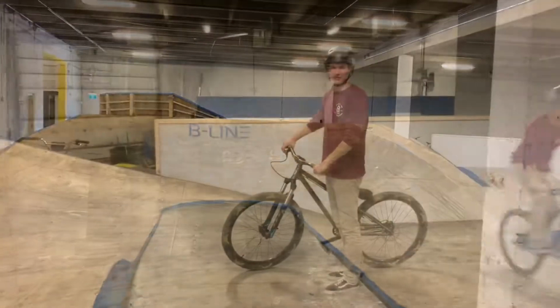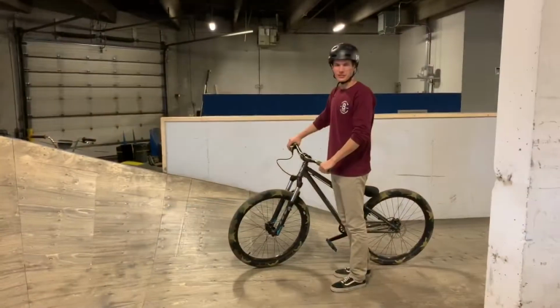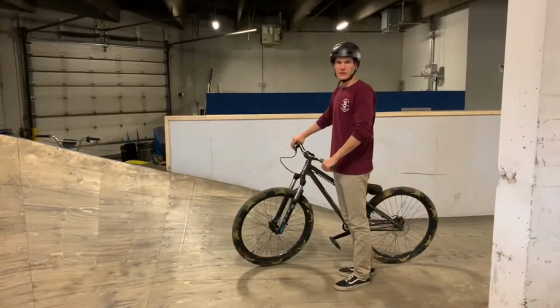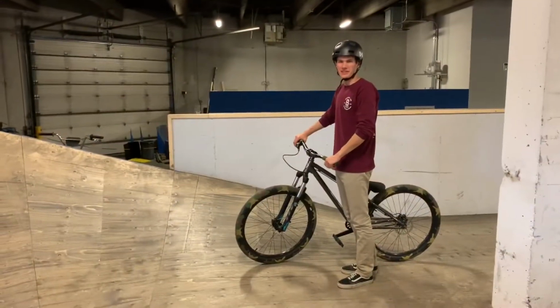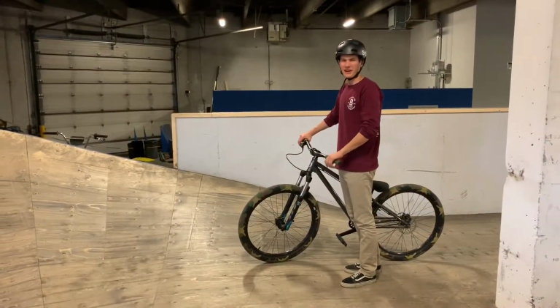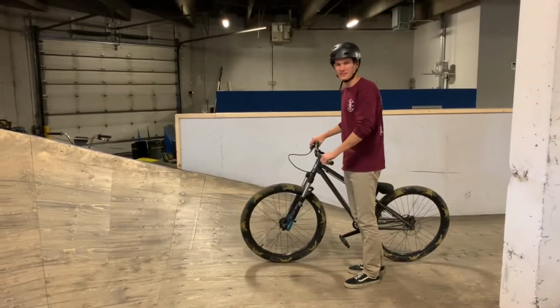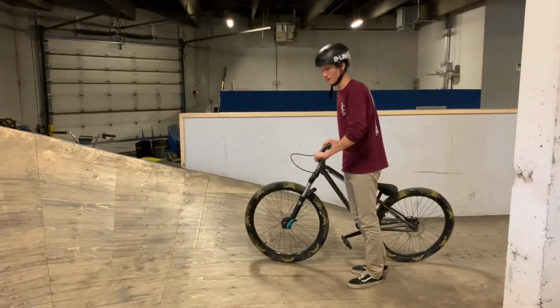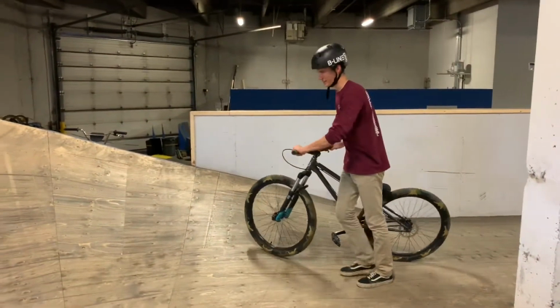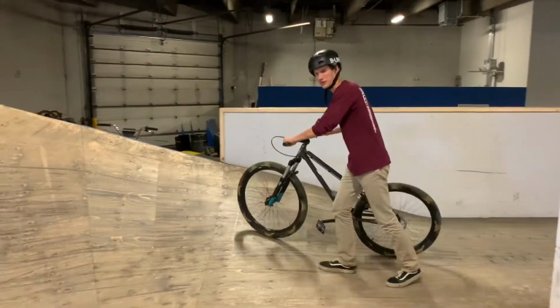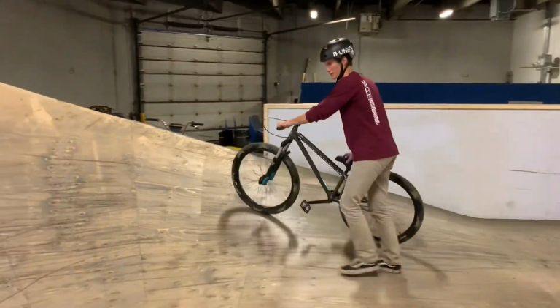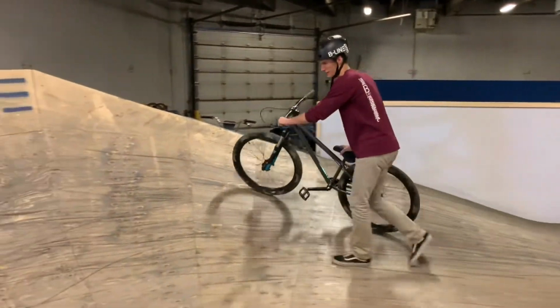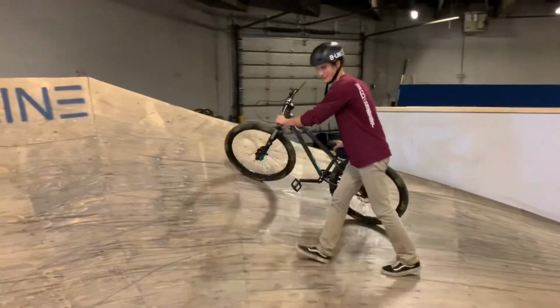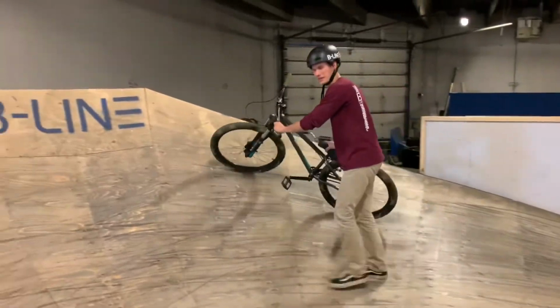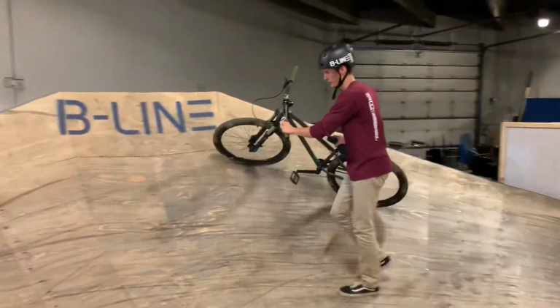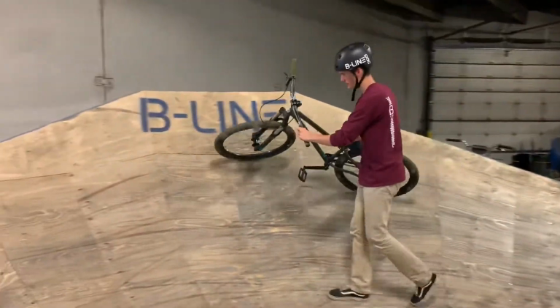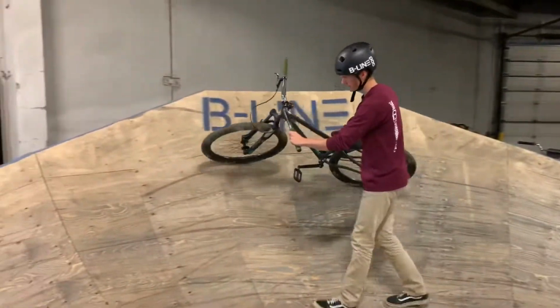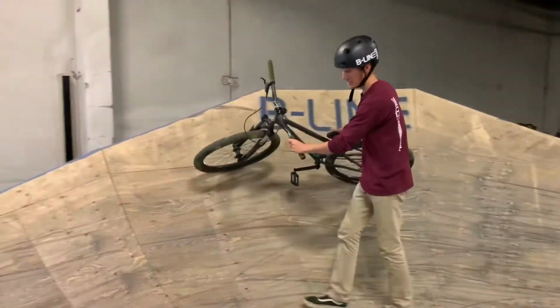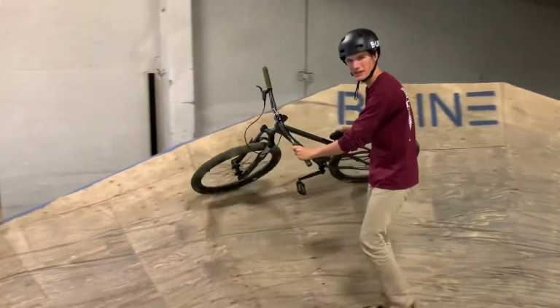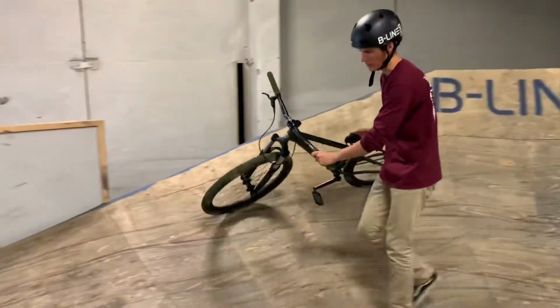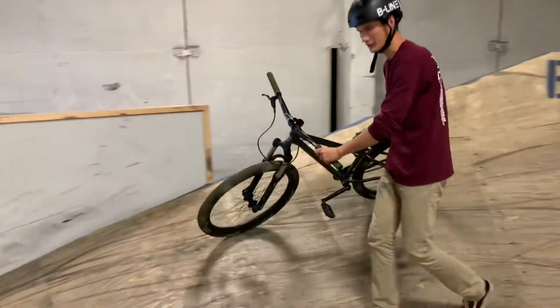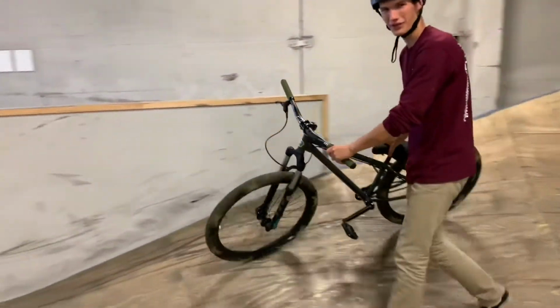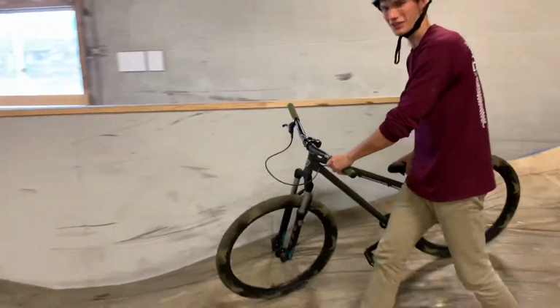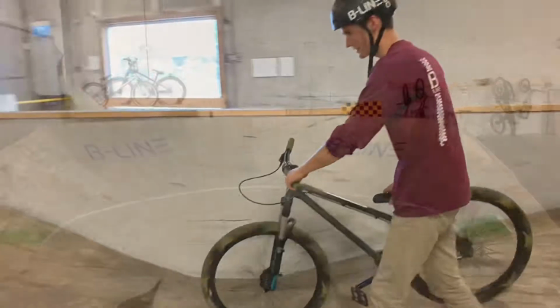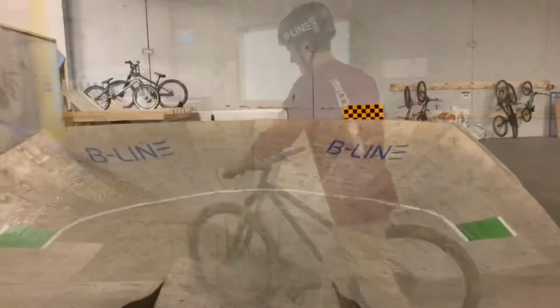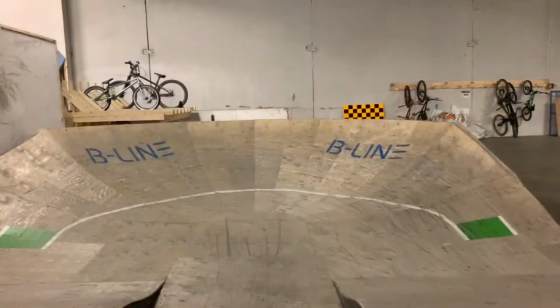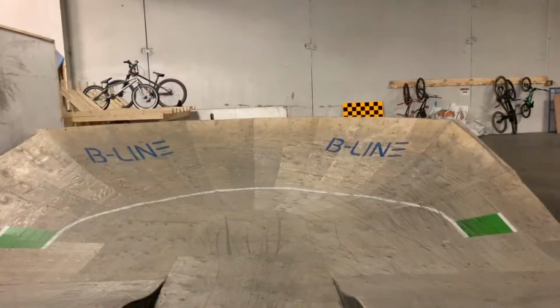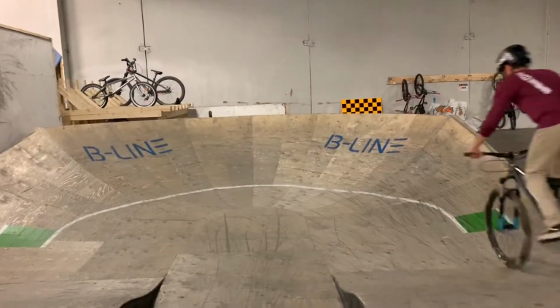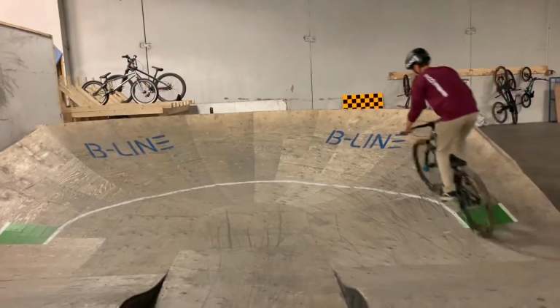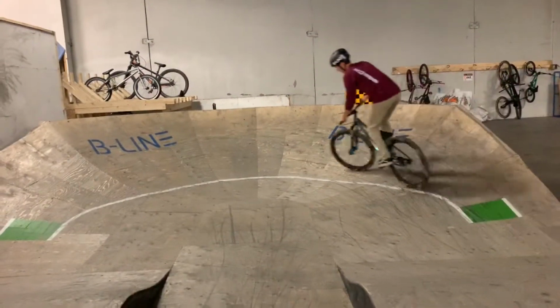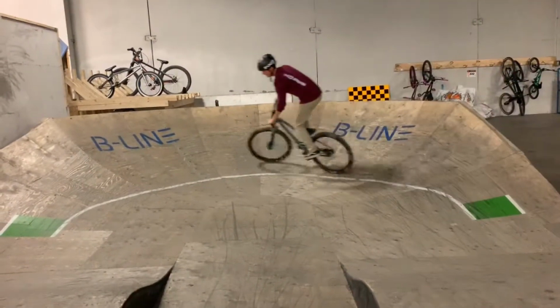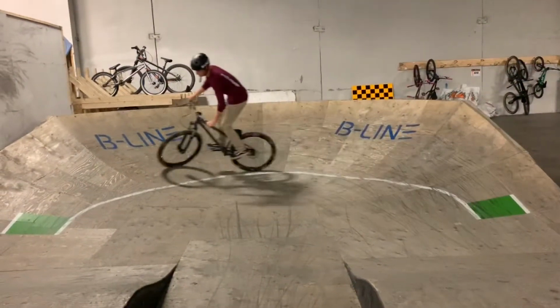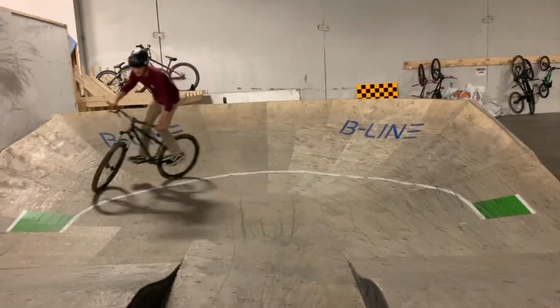The trick to berms is to hit them high and wide. Give yourself the opportunity to do the biggest arc possible, keeping the bike perpendicular to the wood at all times. You can start slow and work your way up to faster speeds.